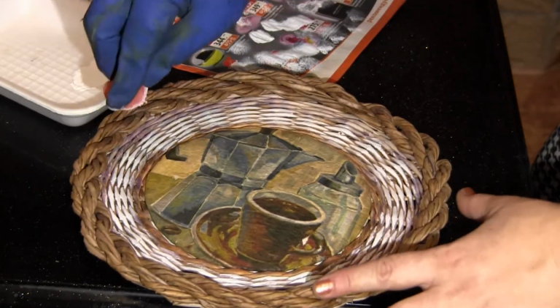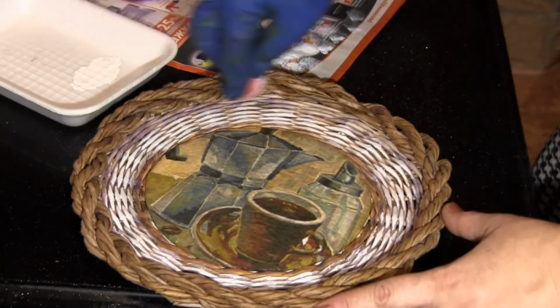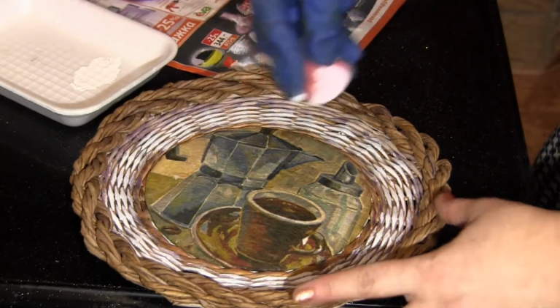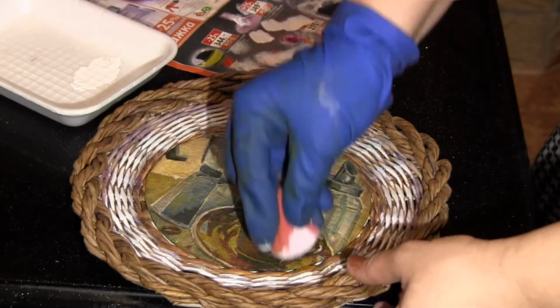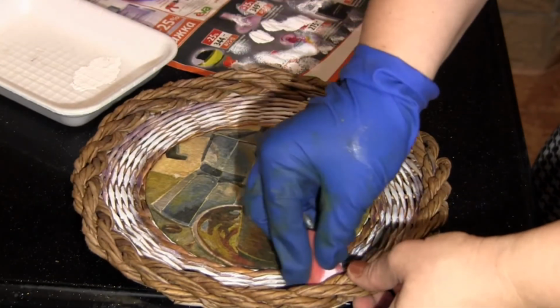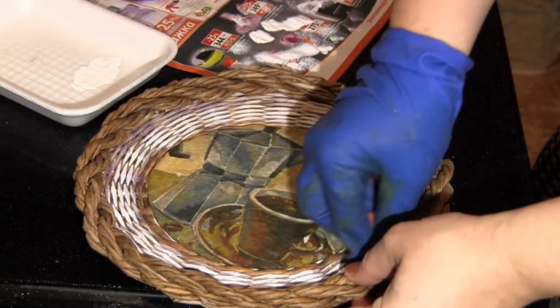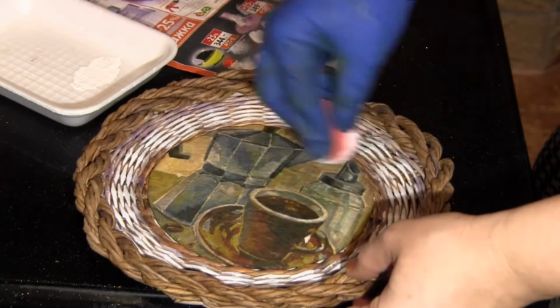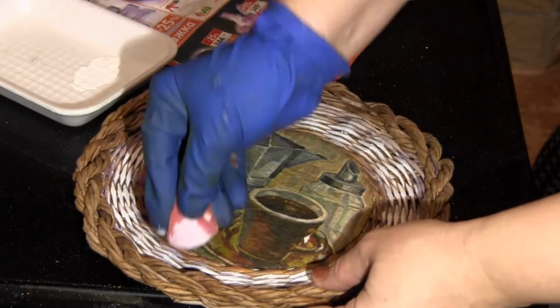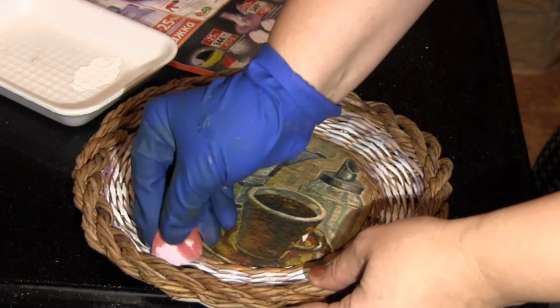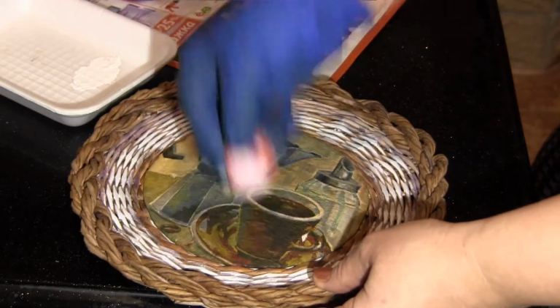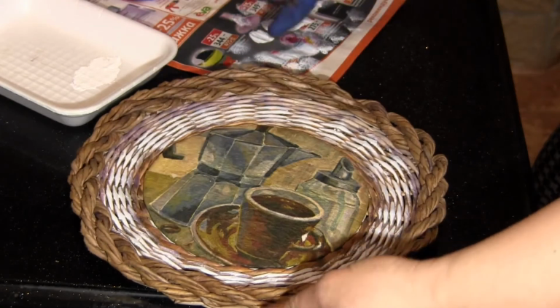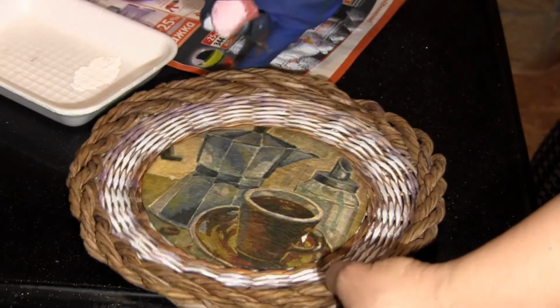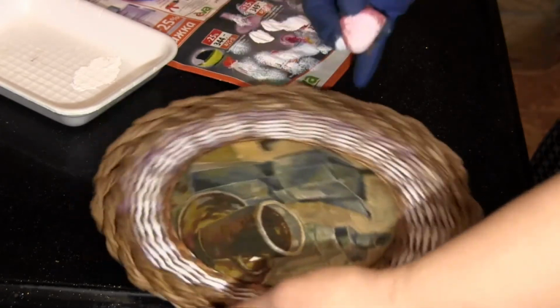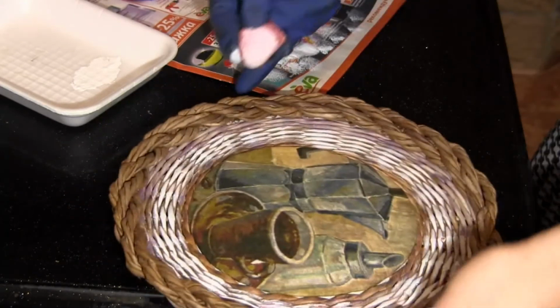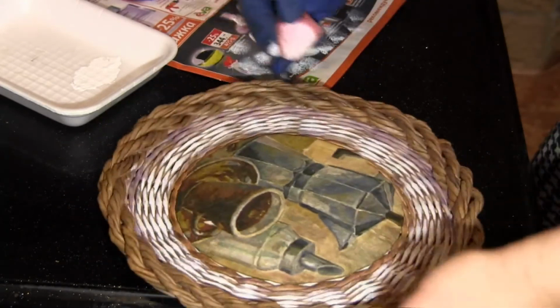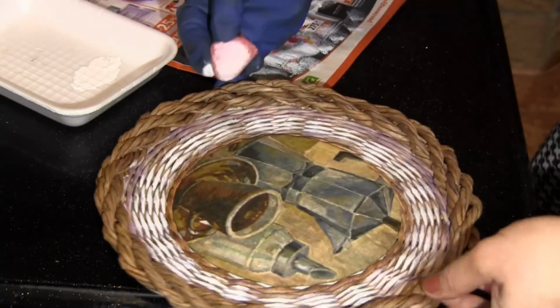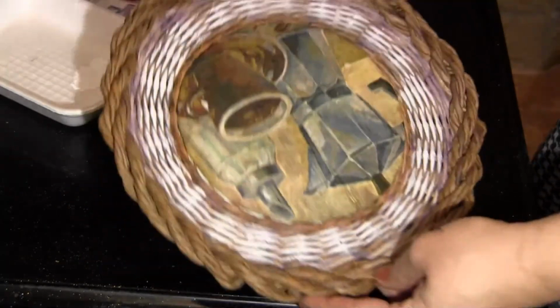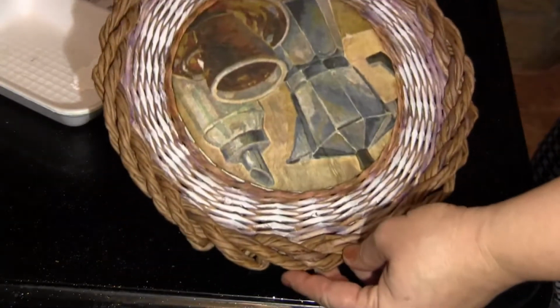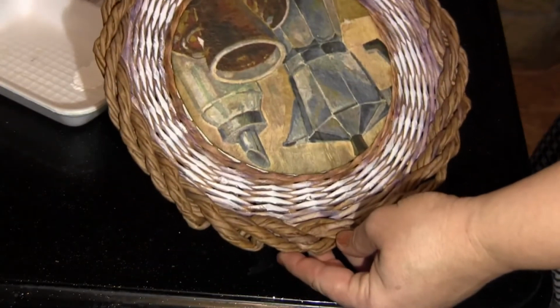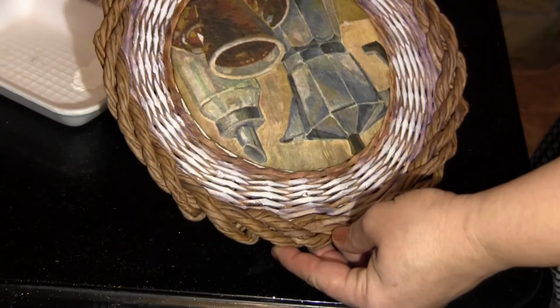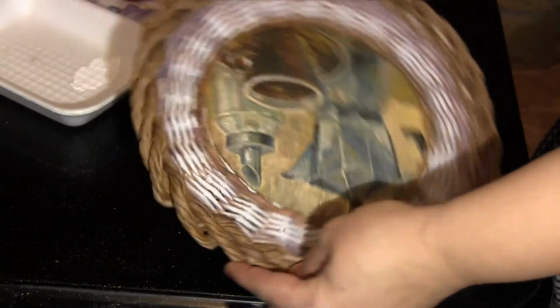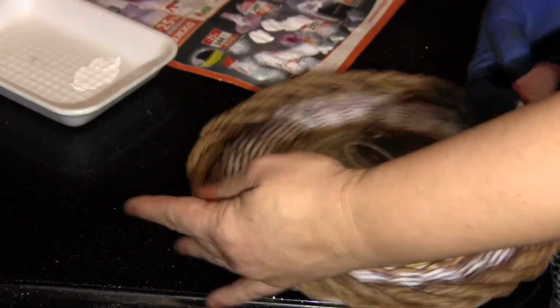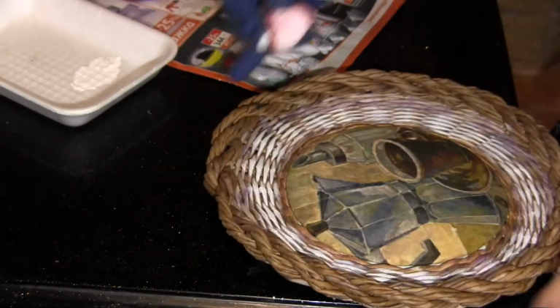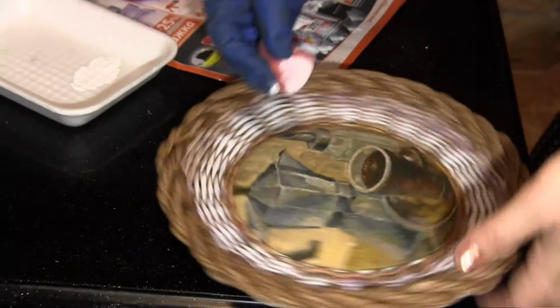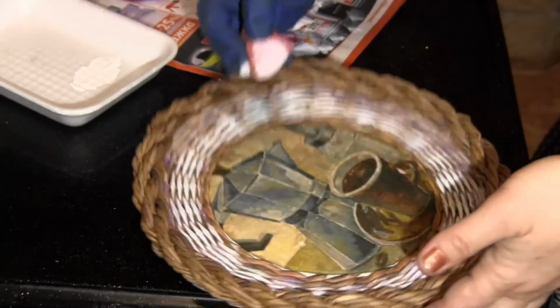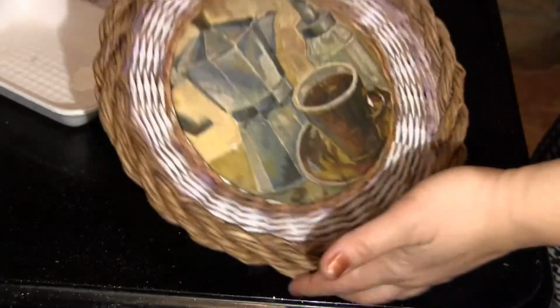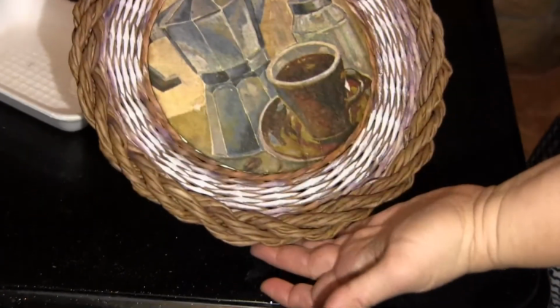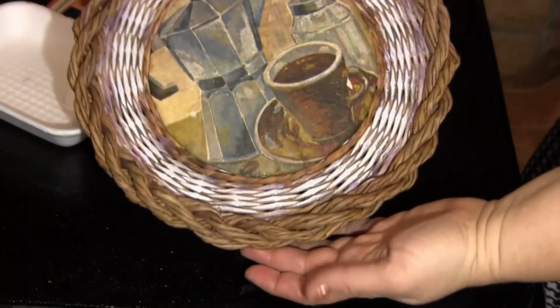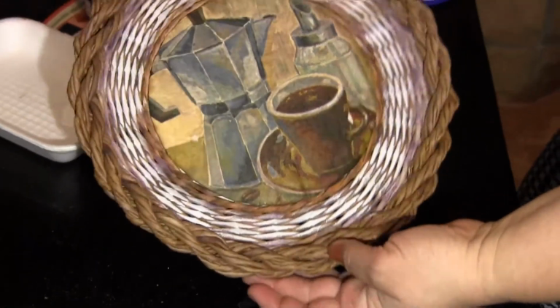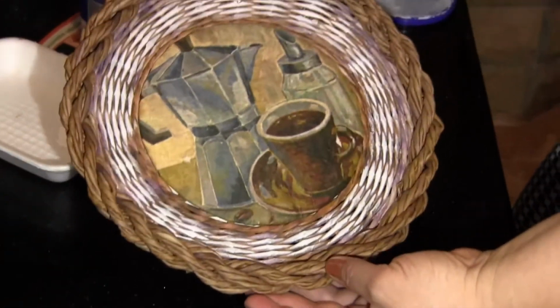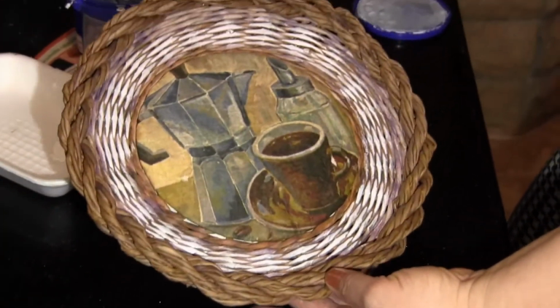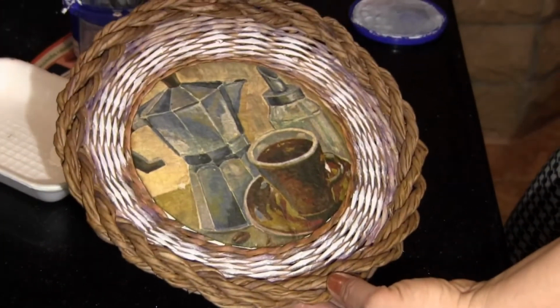So you touch the article with an almost dry sponge and get an effect like this. It seems to me that I've succeeded in masking the defects.